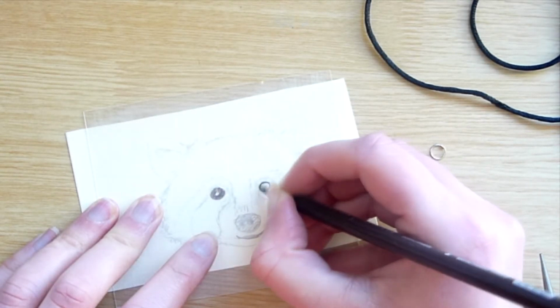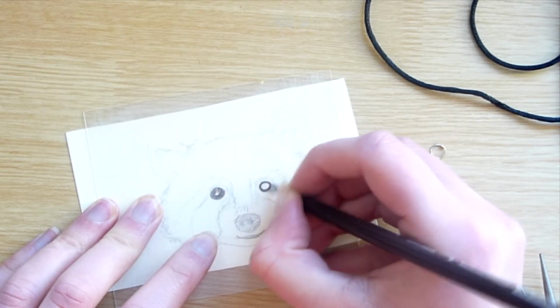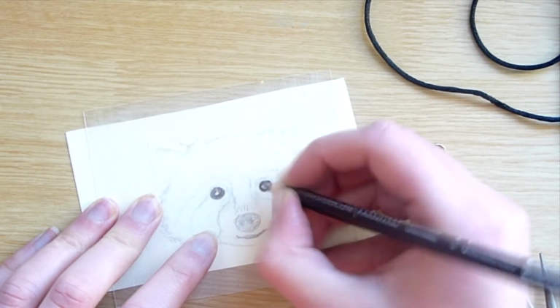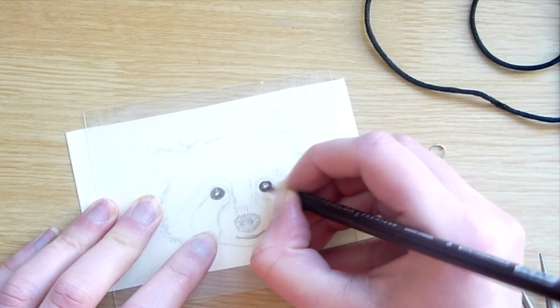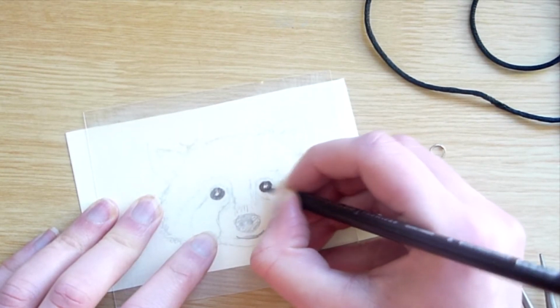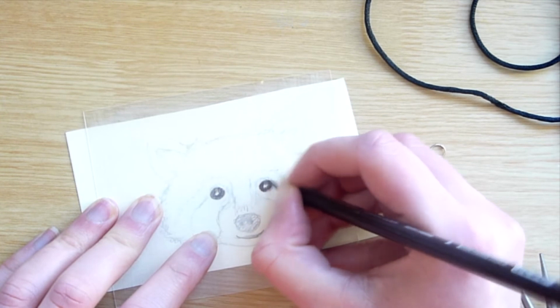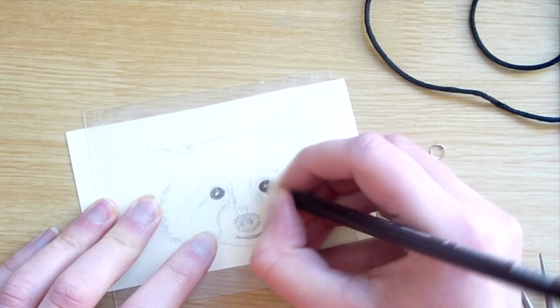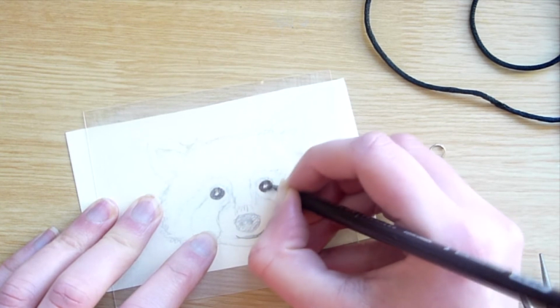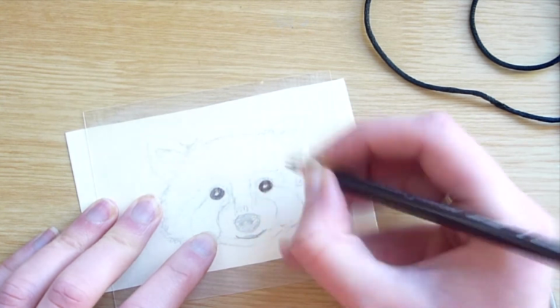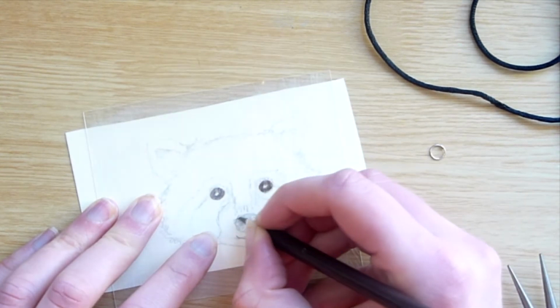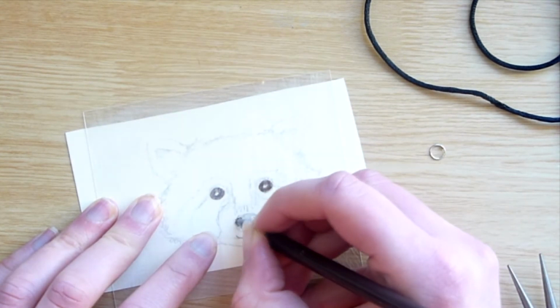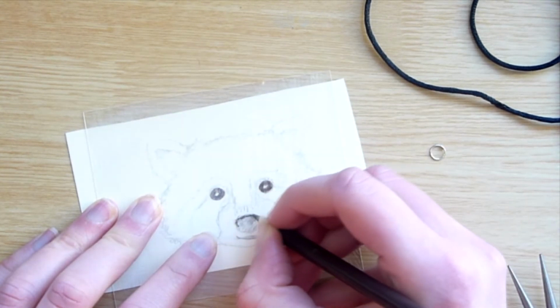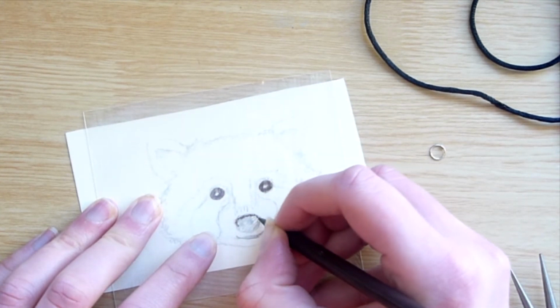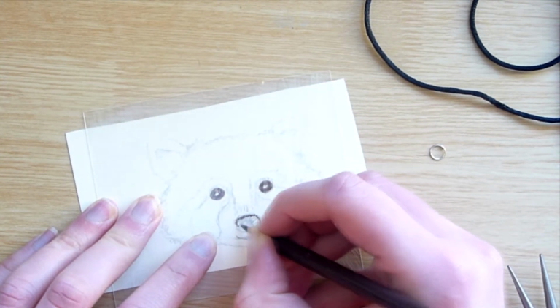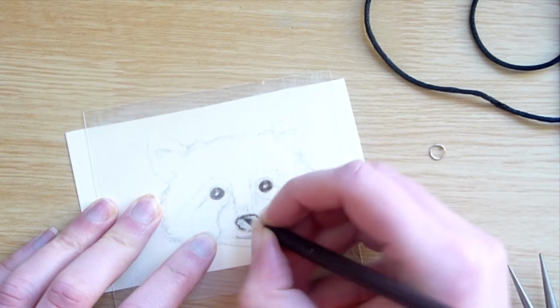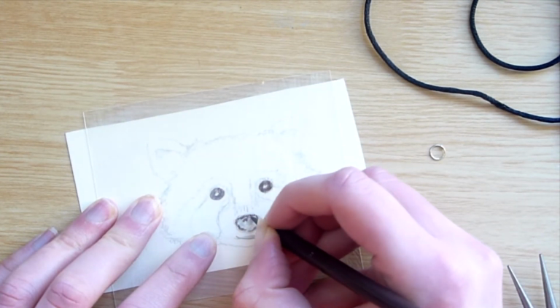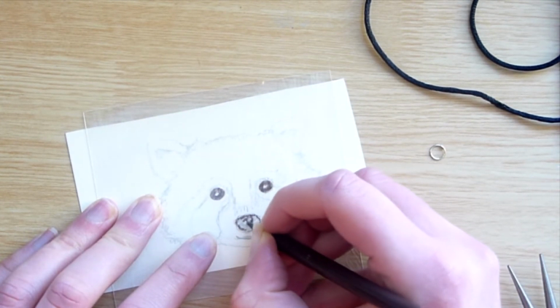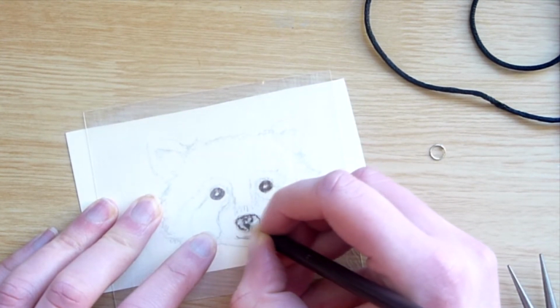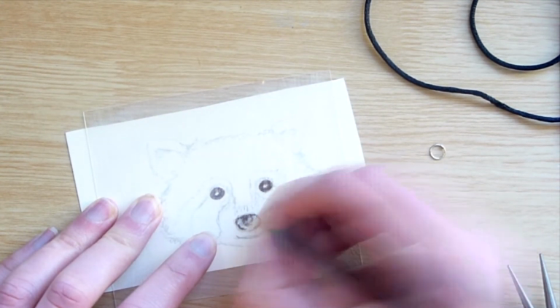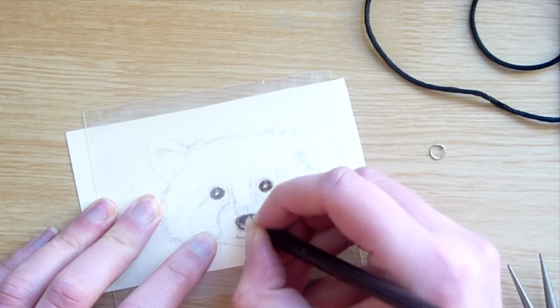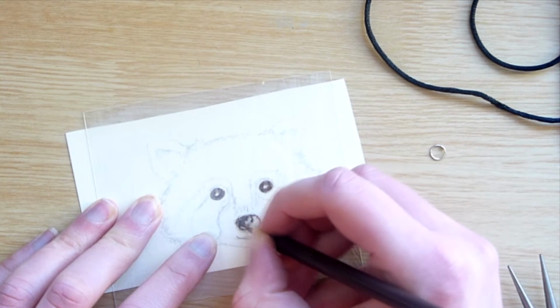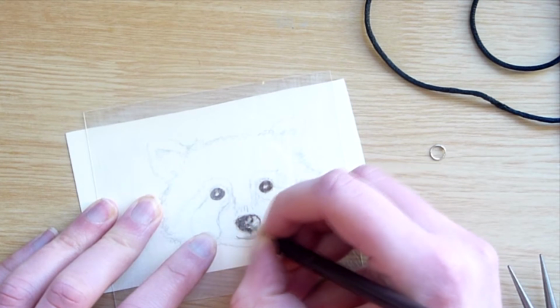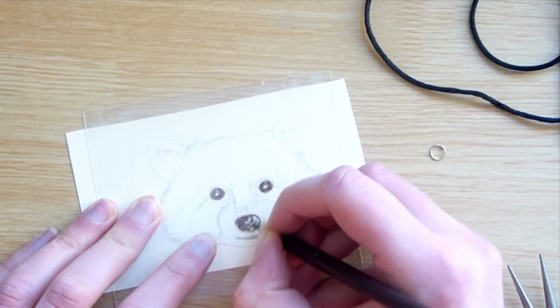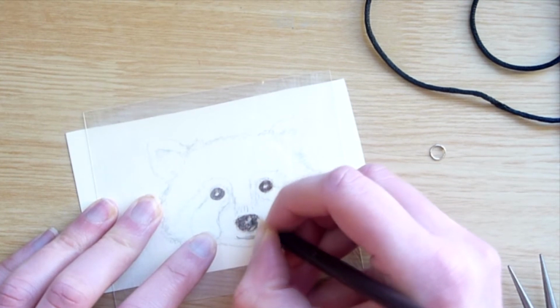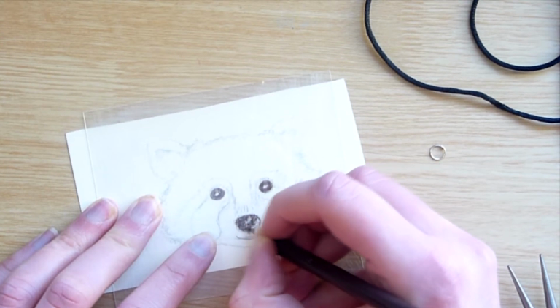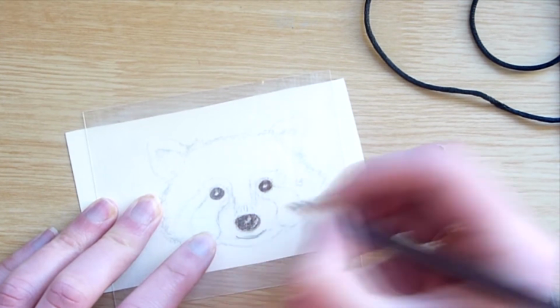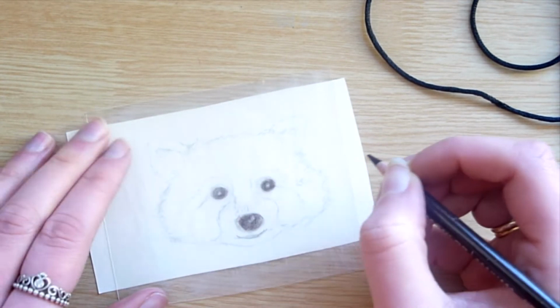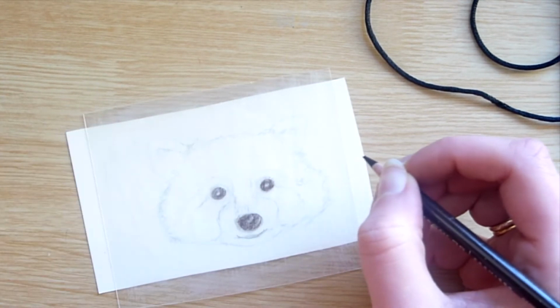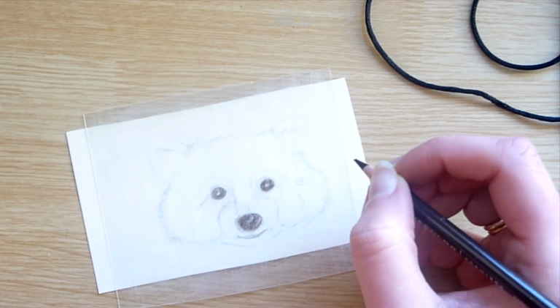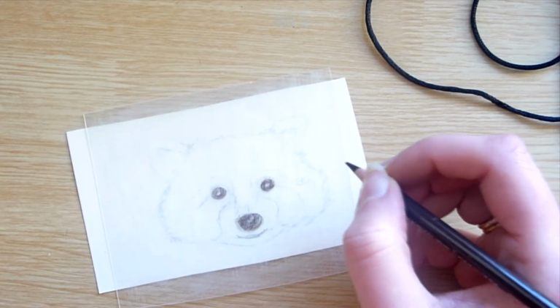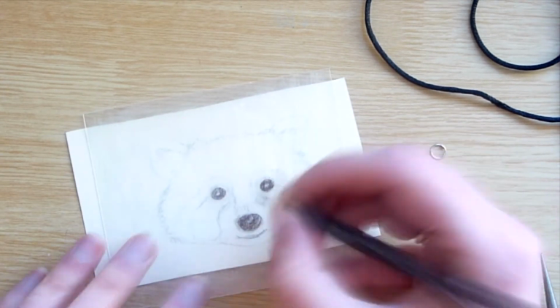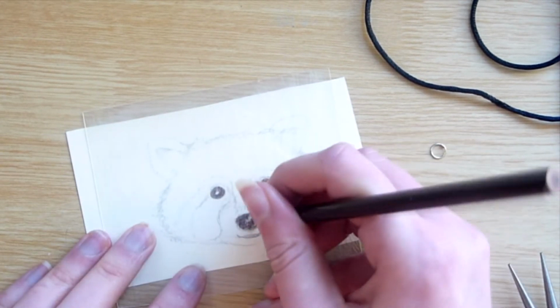Hello everyone and welcome back to my channel. I normally post art videos on a Thursday but today I have a bonus video for you. I'm going to be making a raccoon necklace from shrink plastic and I'm going to walk you through how I made it.